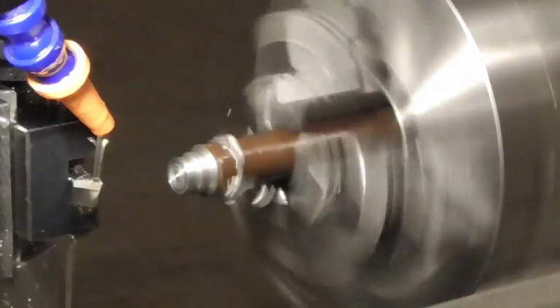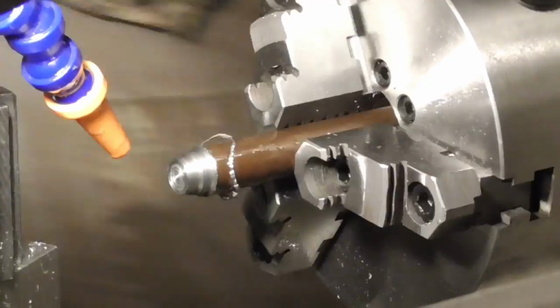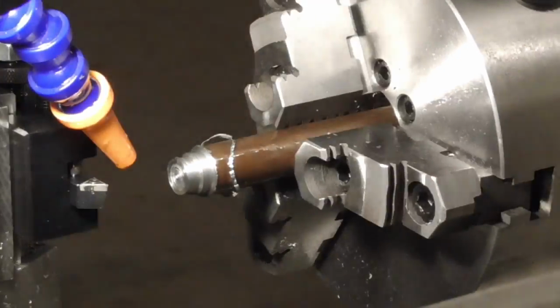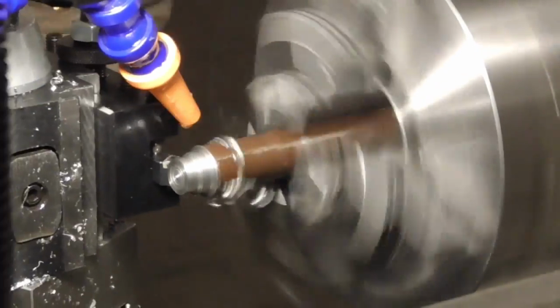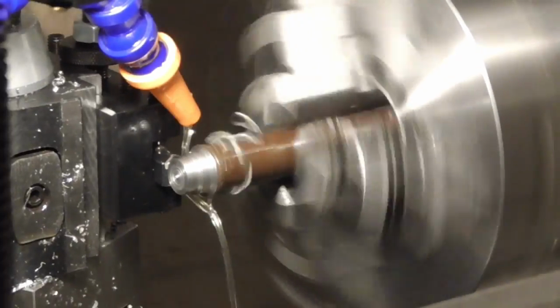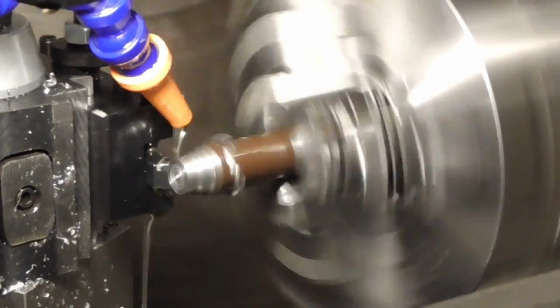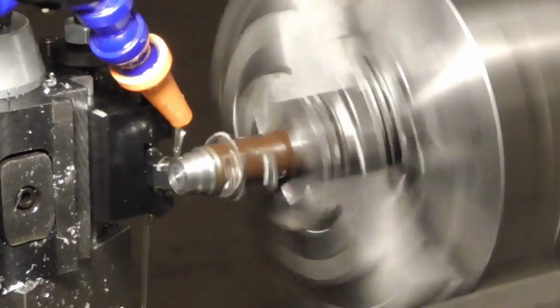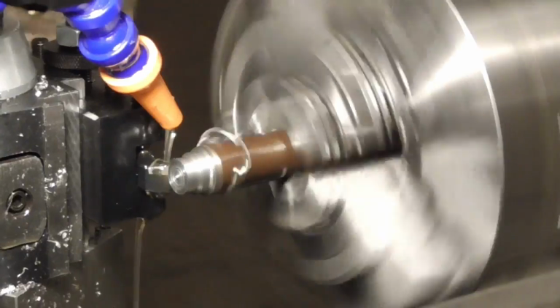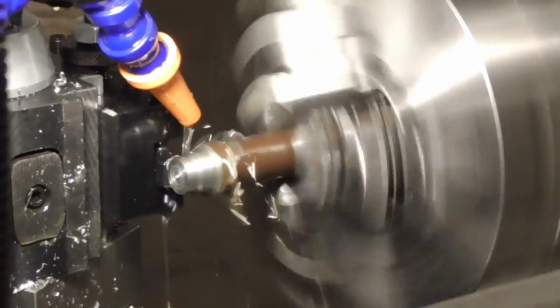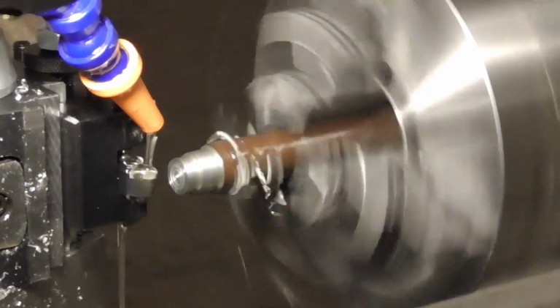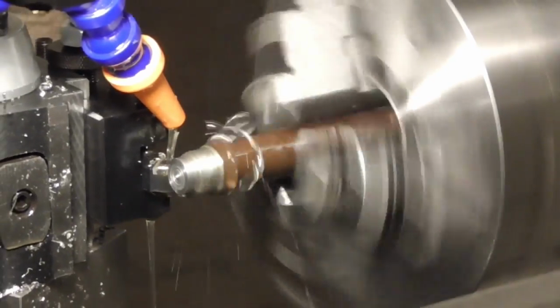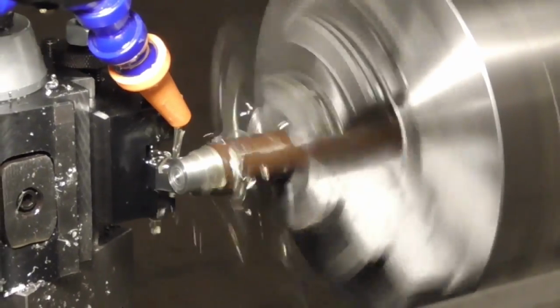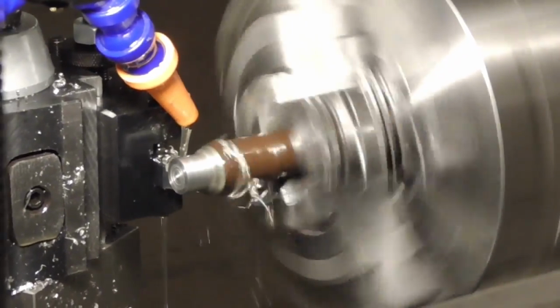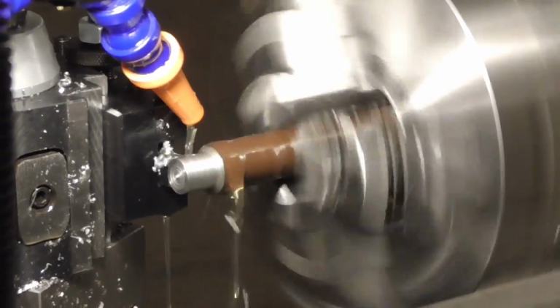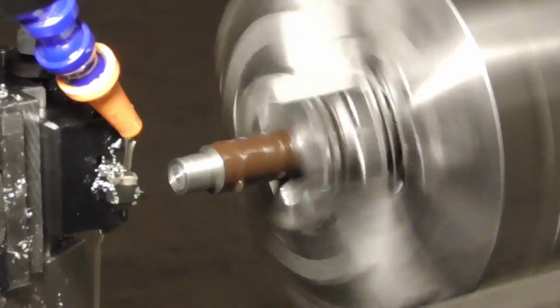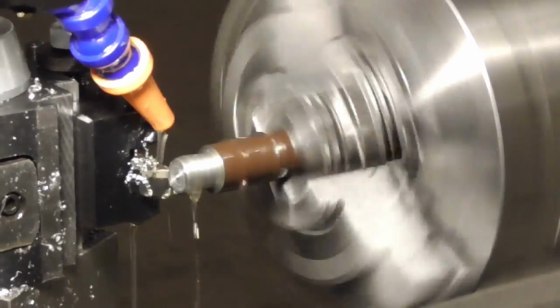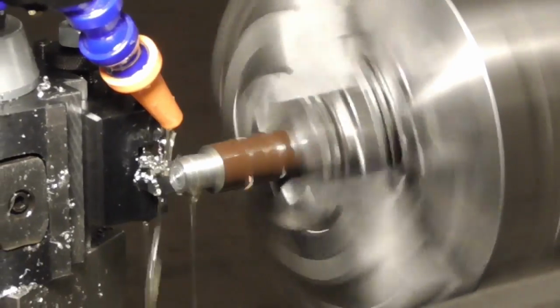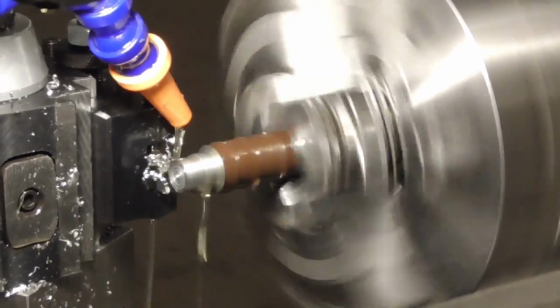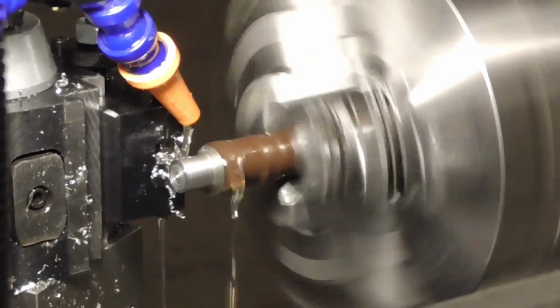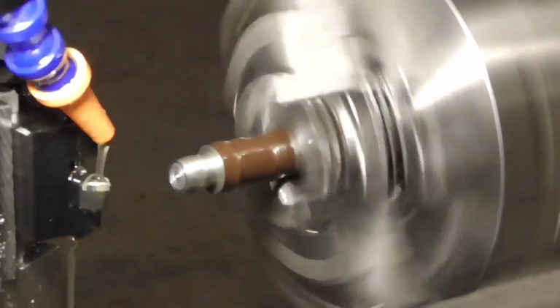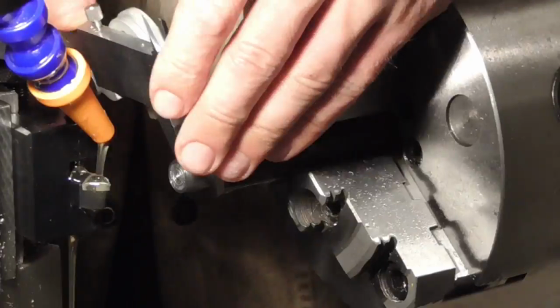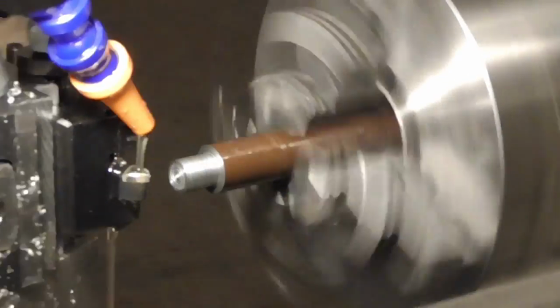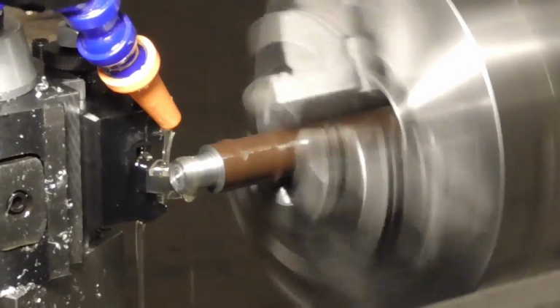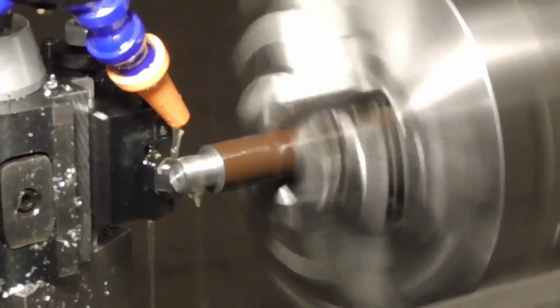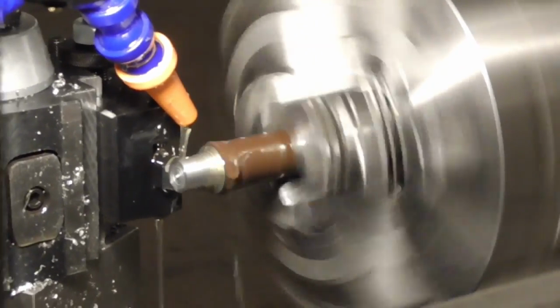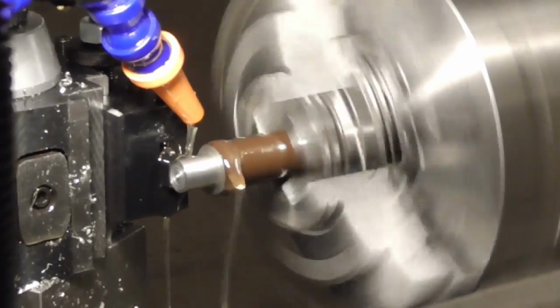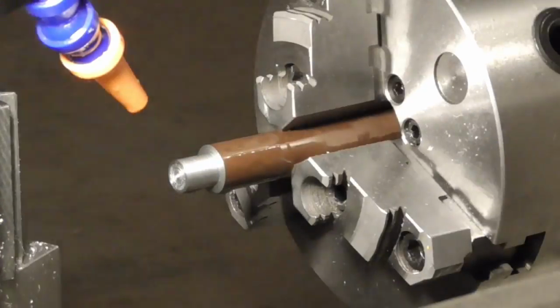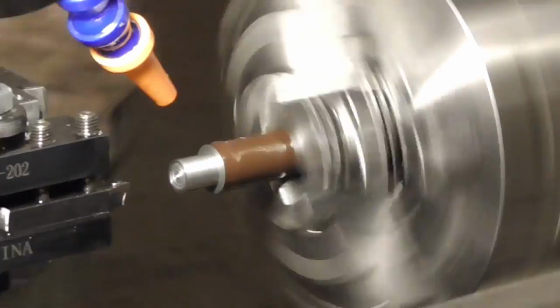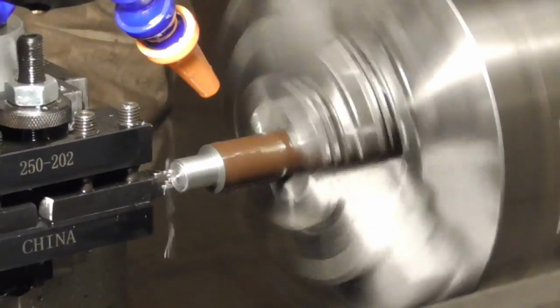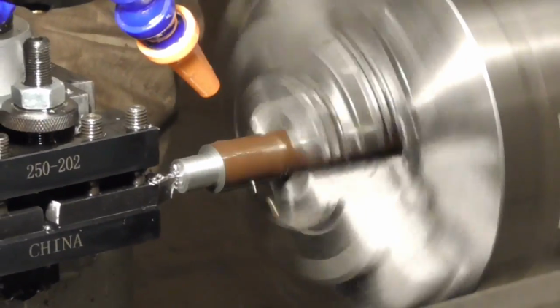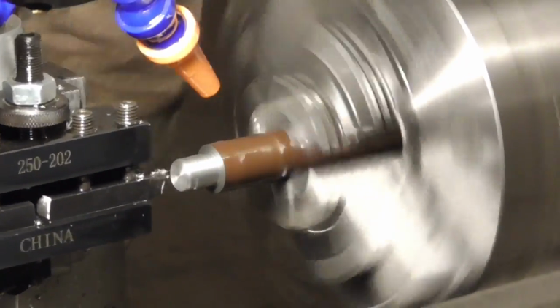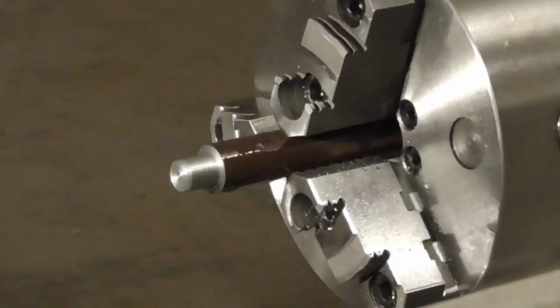Next, I need to make a plug that will fit snugly inside the barrel. This plug will have a flash hole drilled through the center, along with a pocket that will accommodate a standard rifle primer.